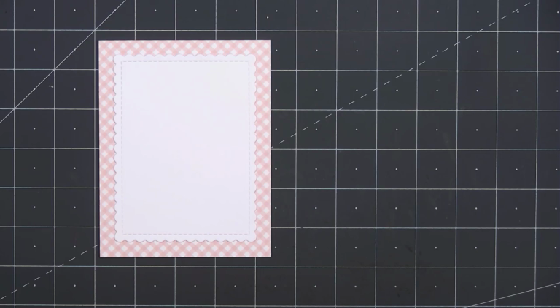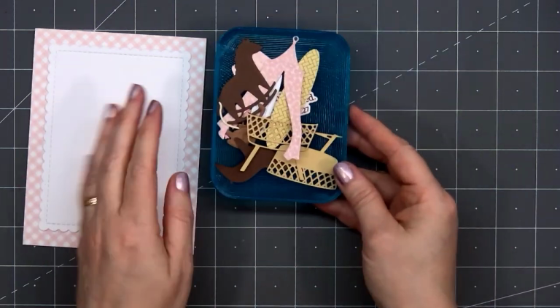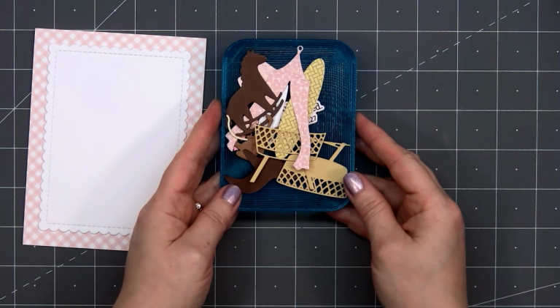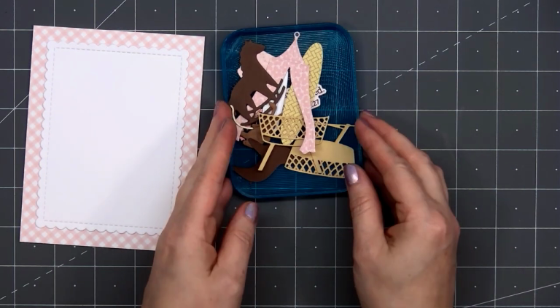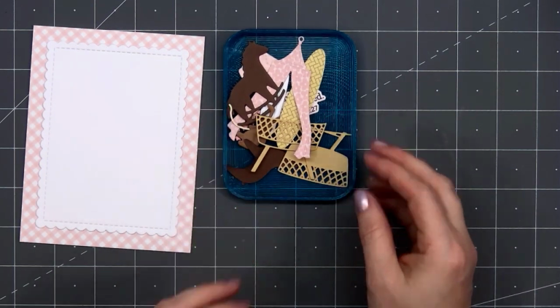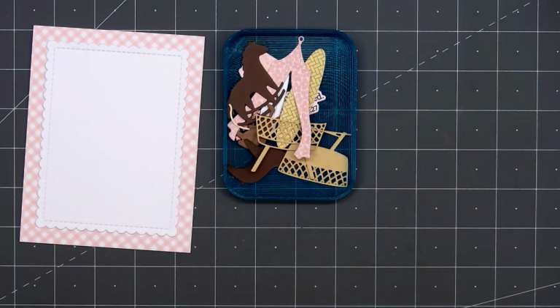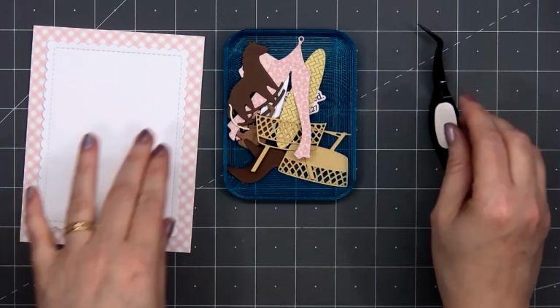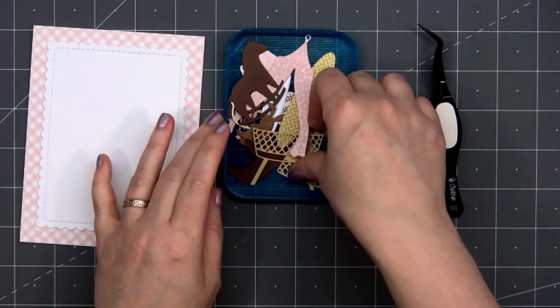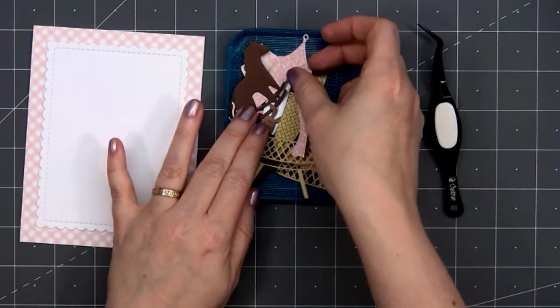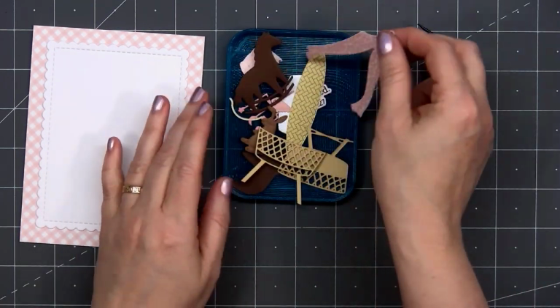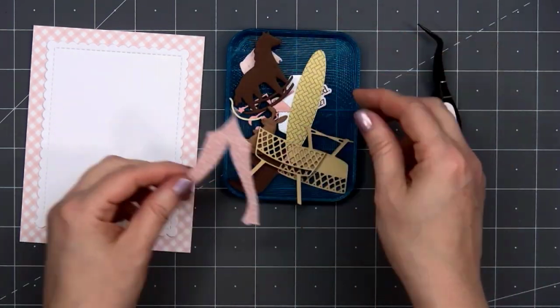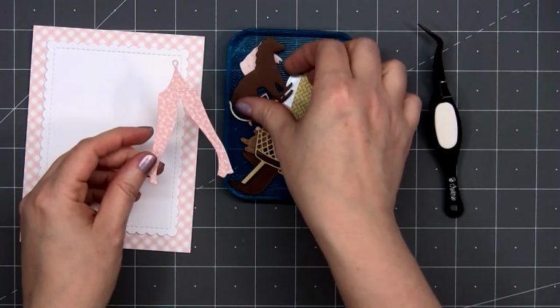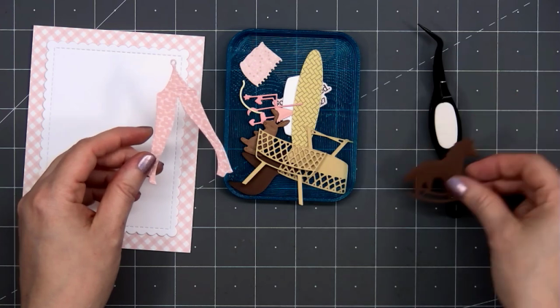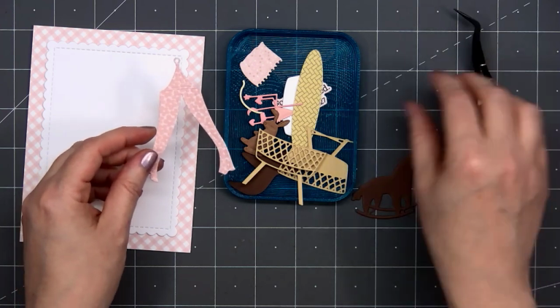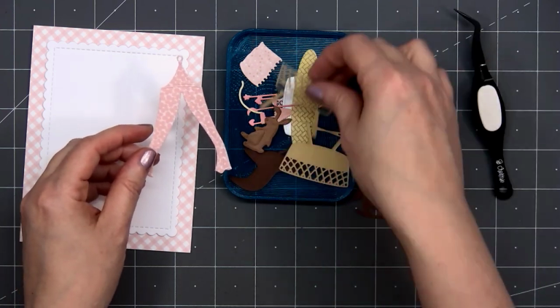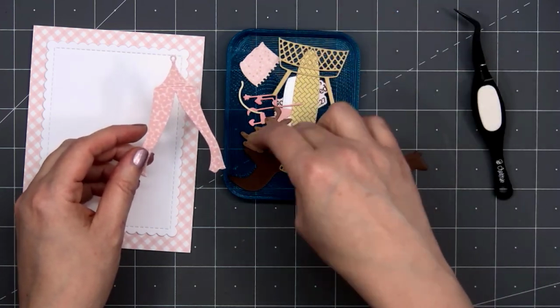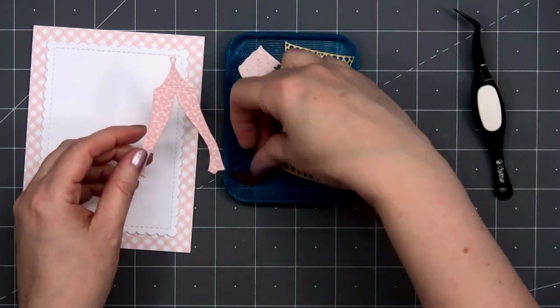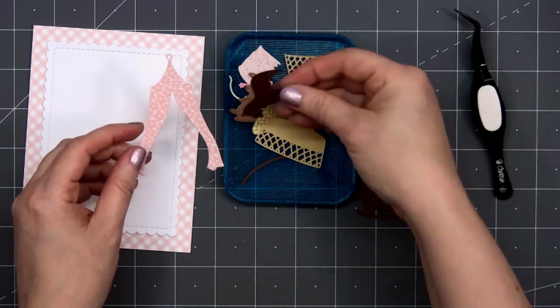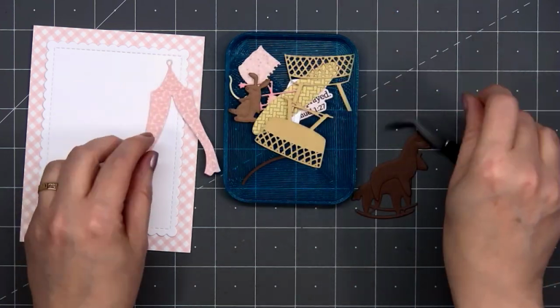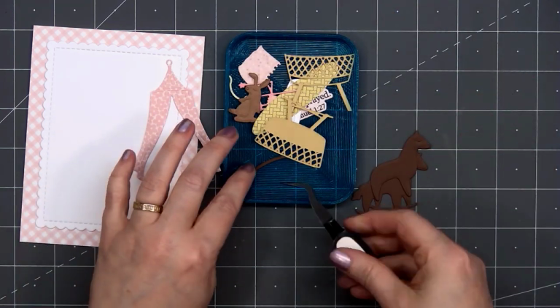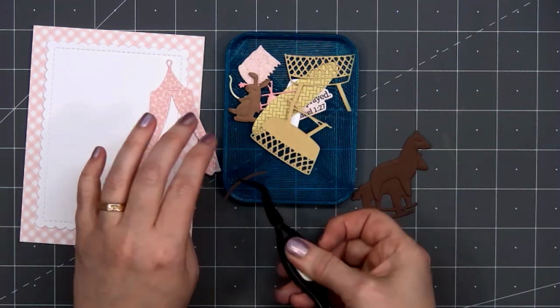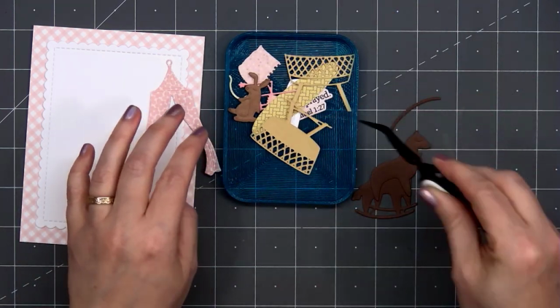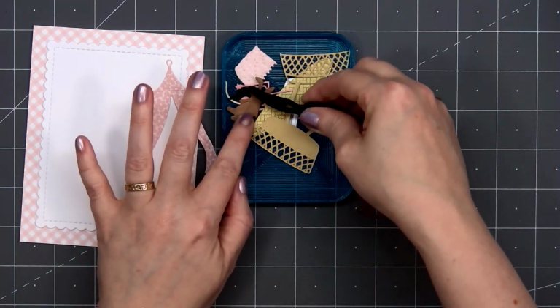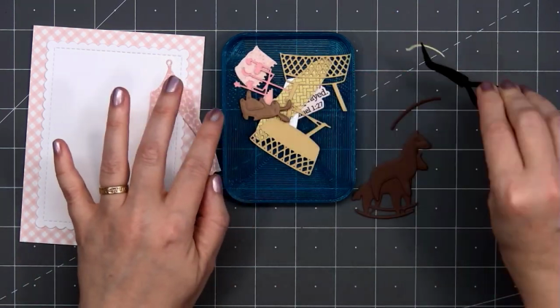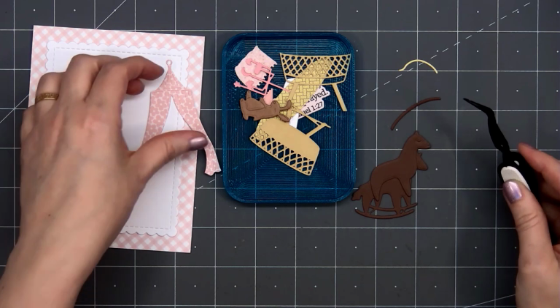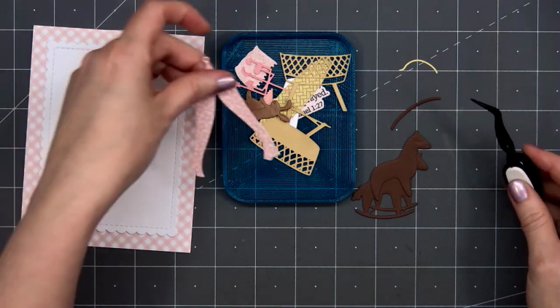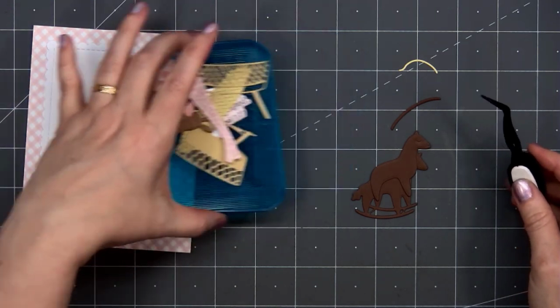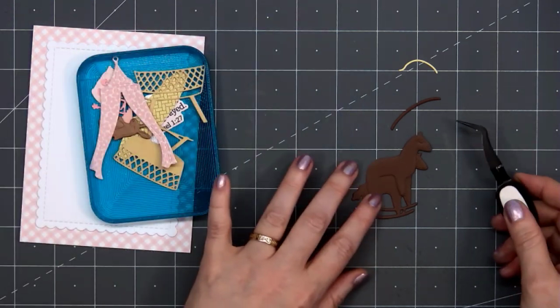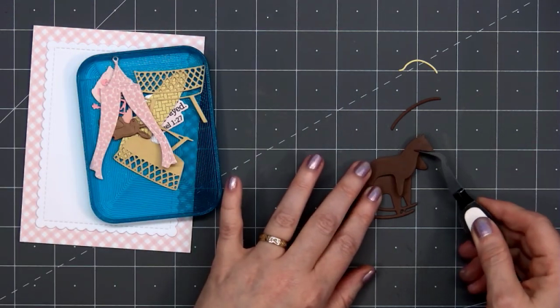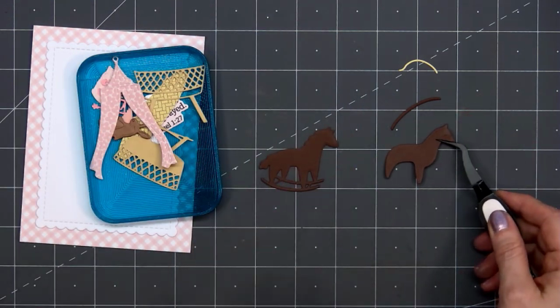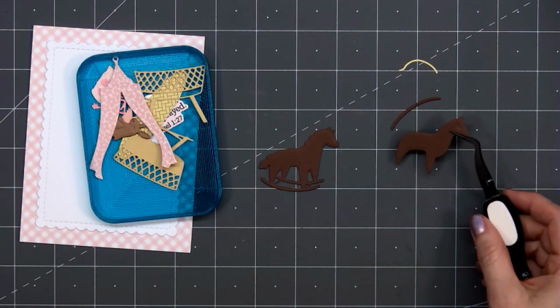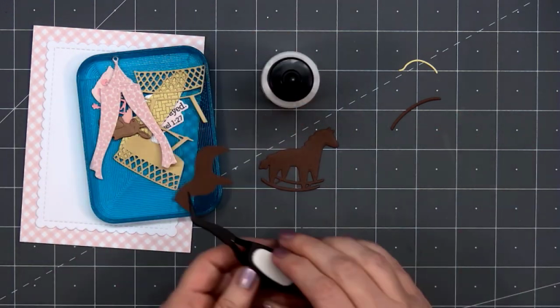Now I have all of my die cut pieces, and for several of them I use the pattern paper and for others I use solid cardstock. Now it's time to start assembling all of the little pieces. I'll start with the rocking horse.